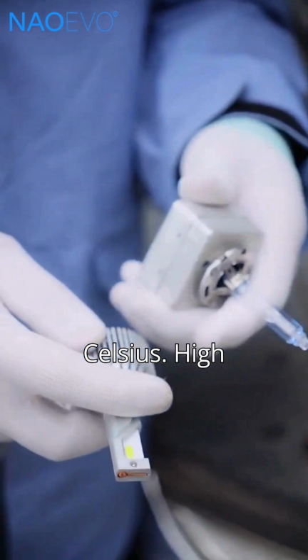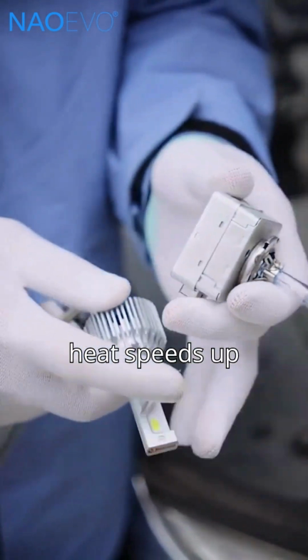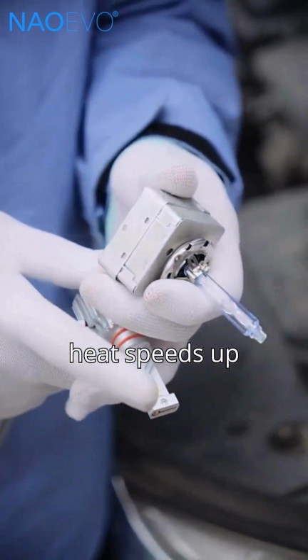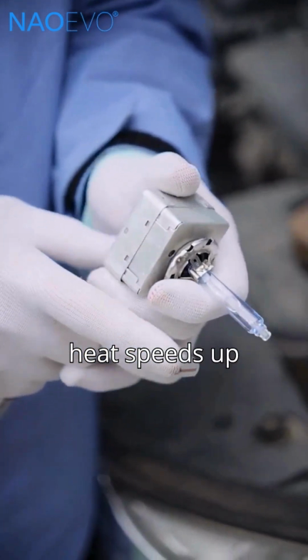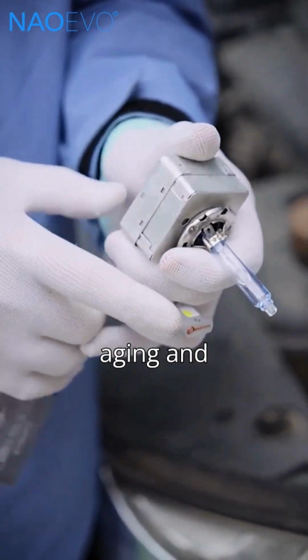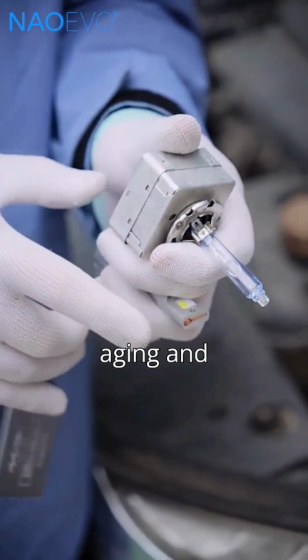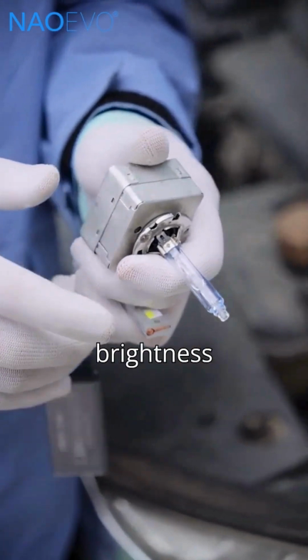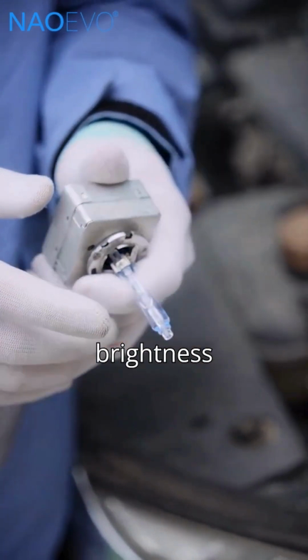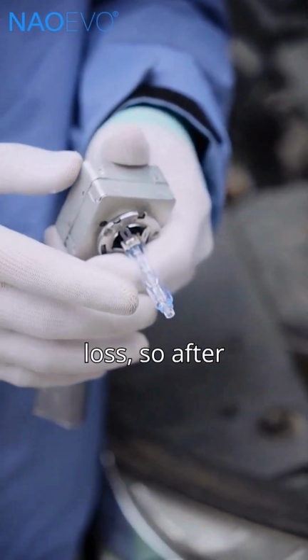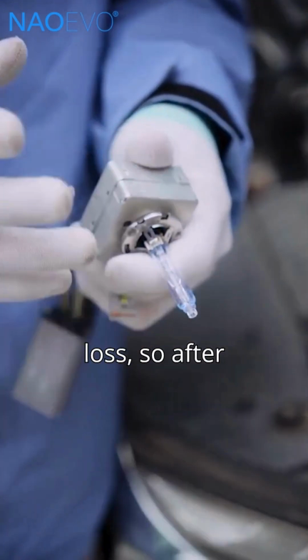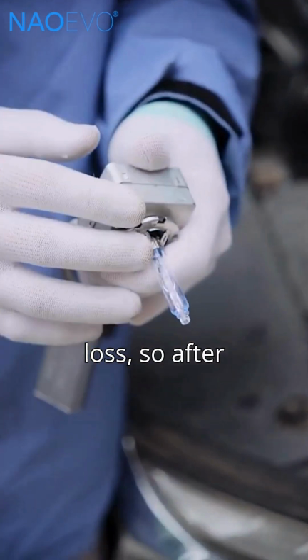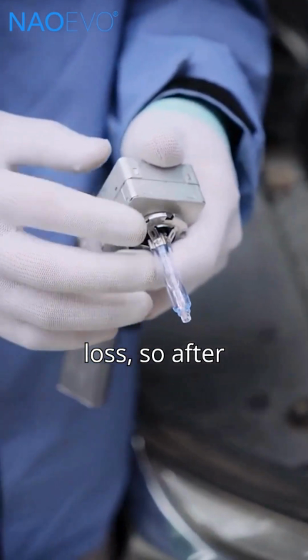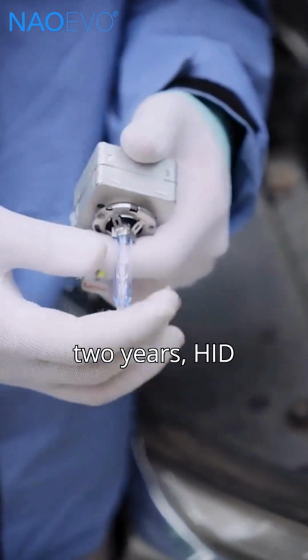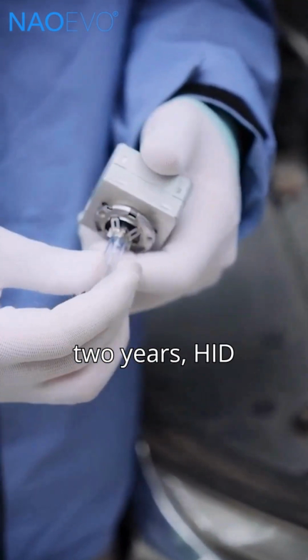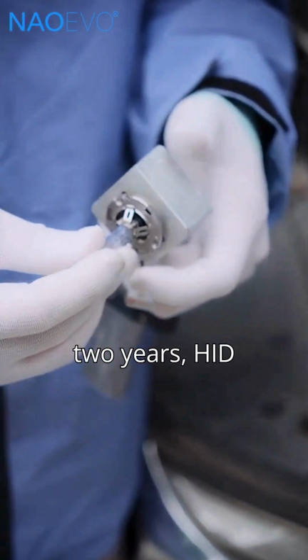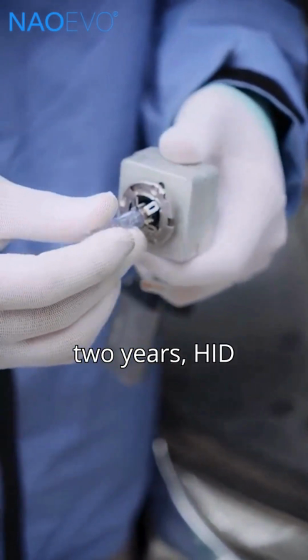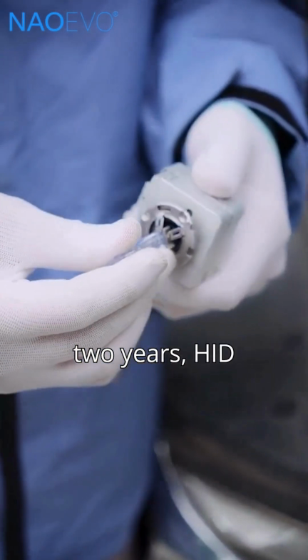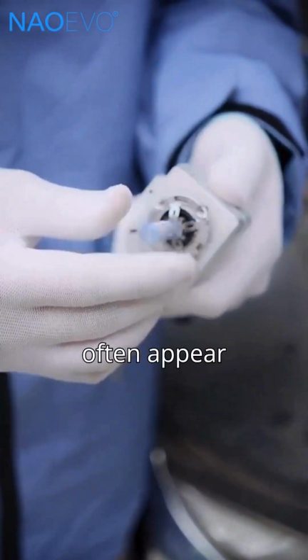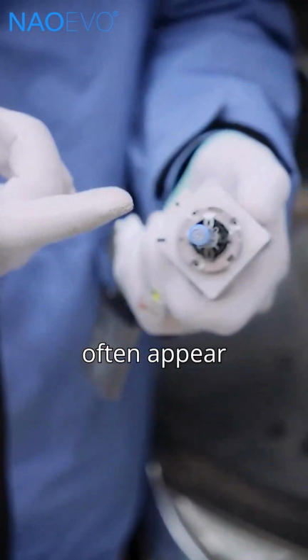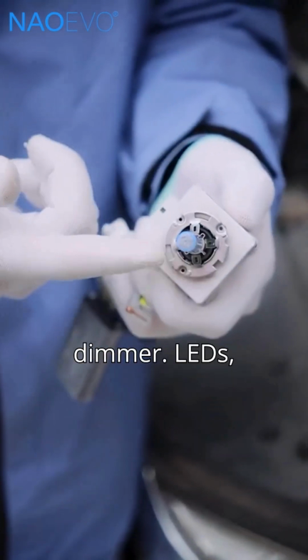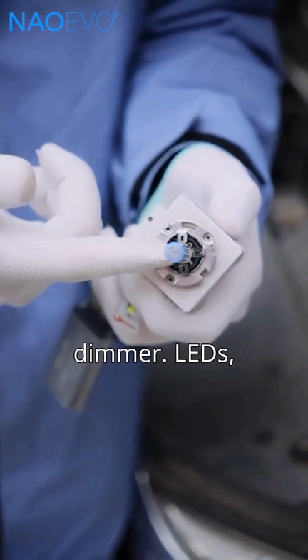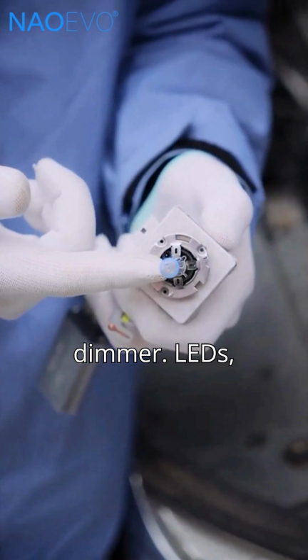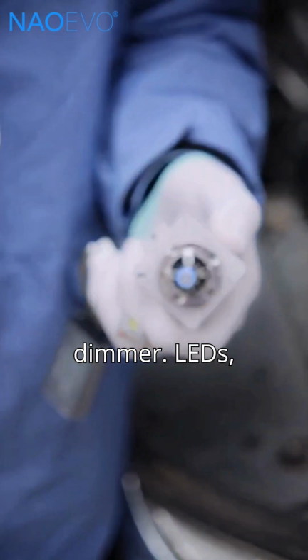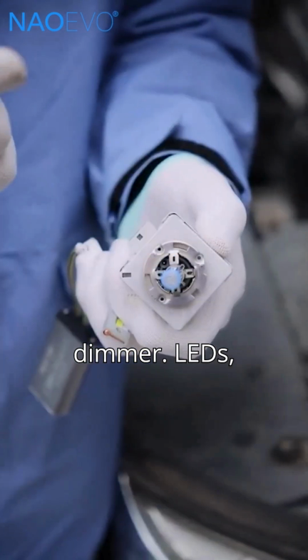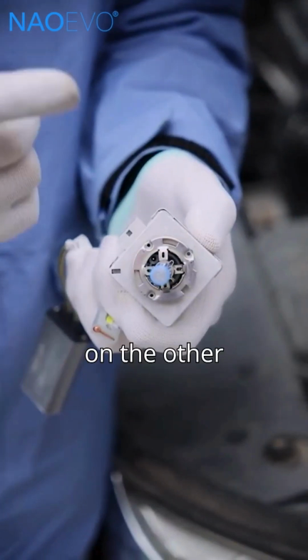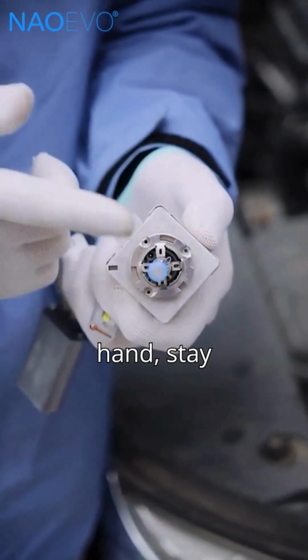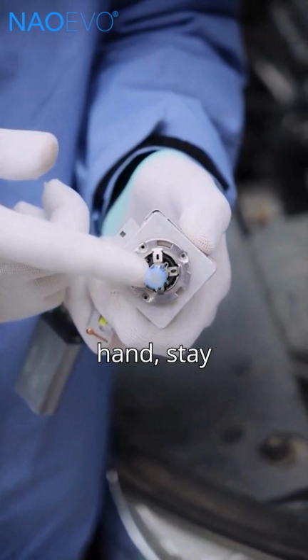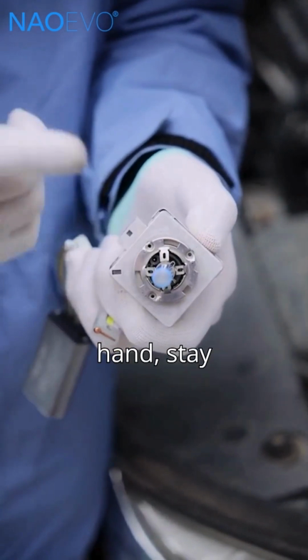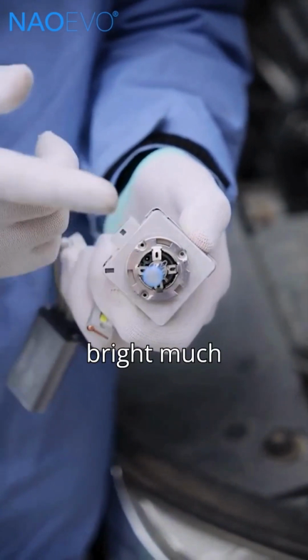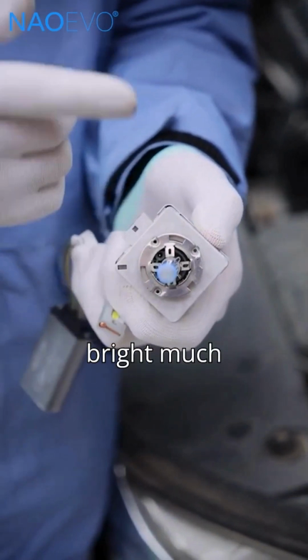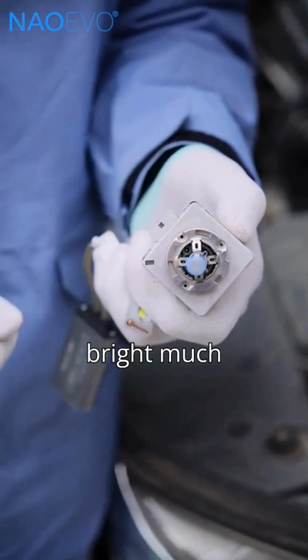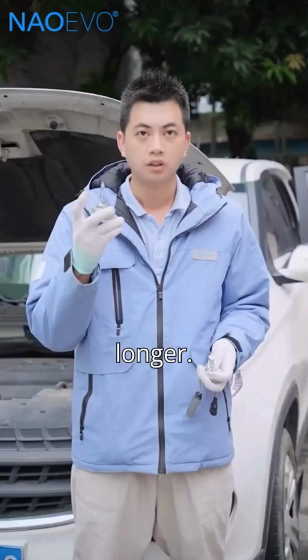High heat speeds up aging and brightness loss. So after 2 years, HID often appear dimmer. LEDs, on the other hand, stay bright much longer.